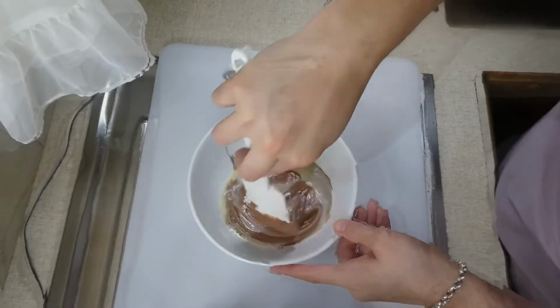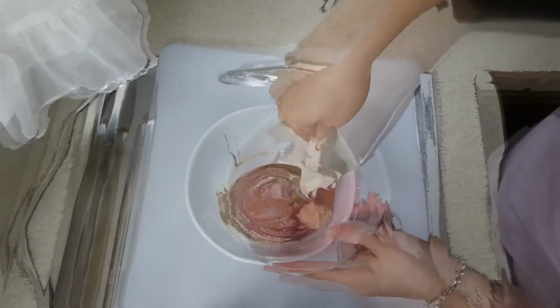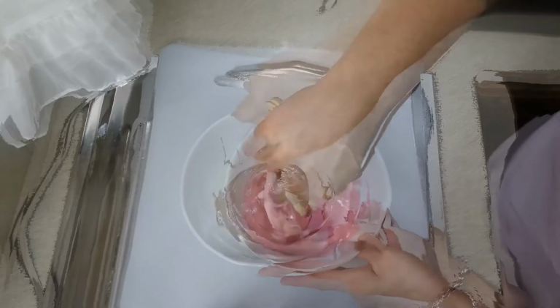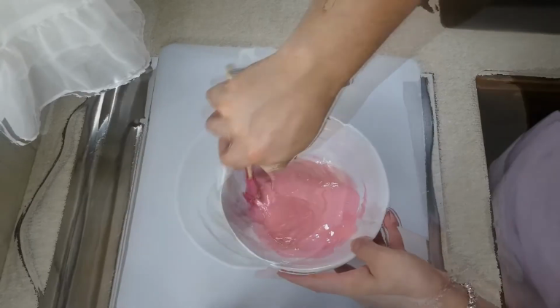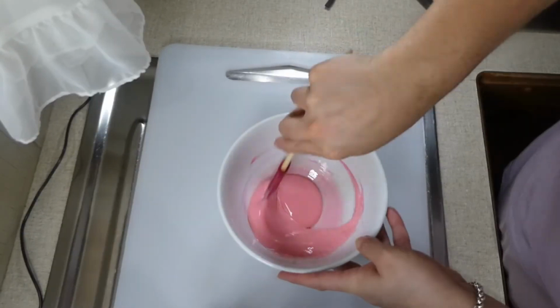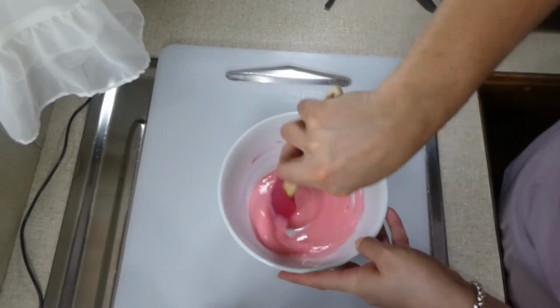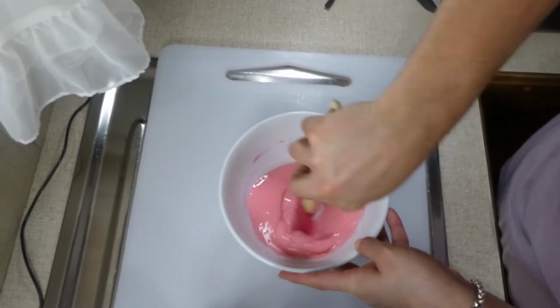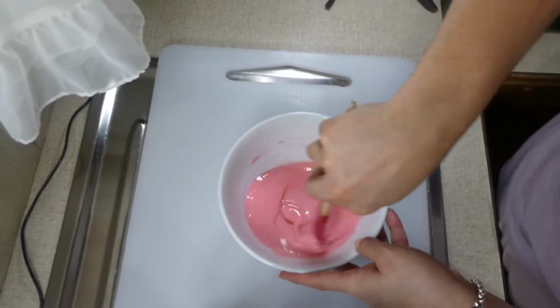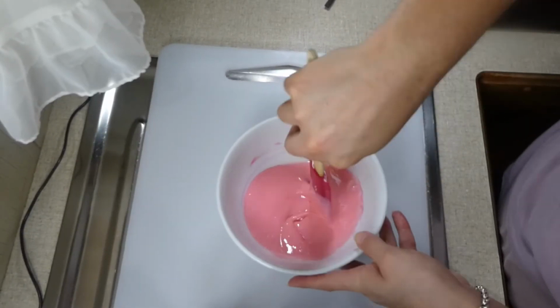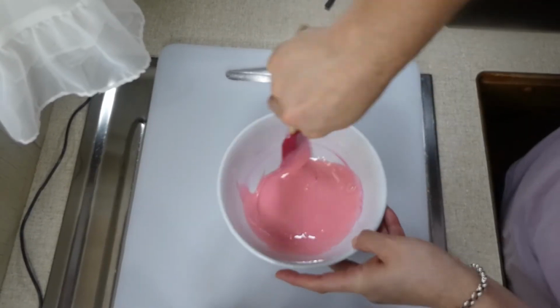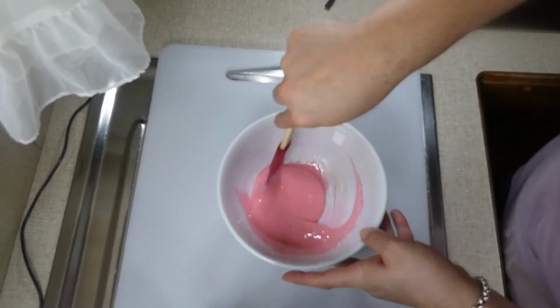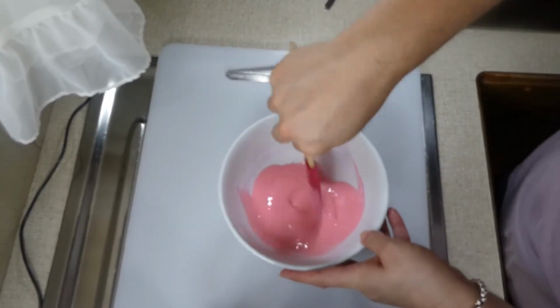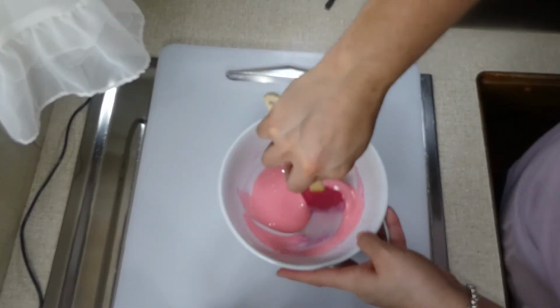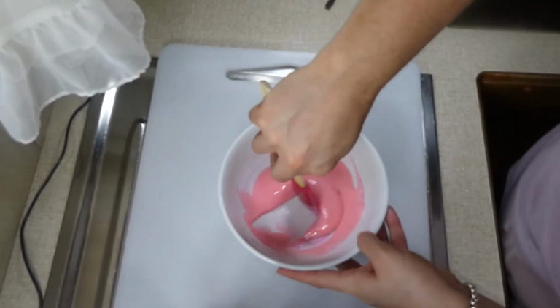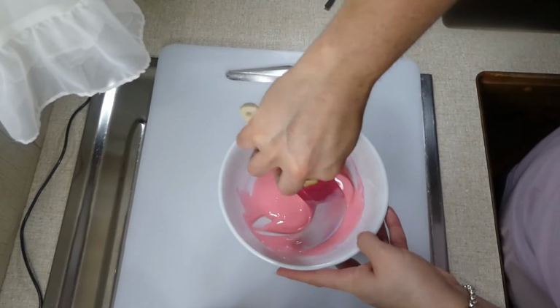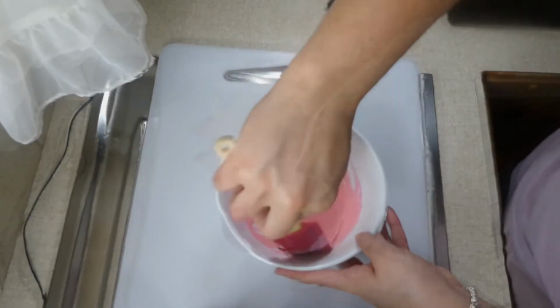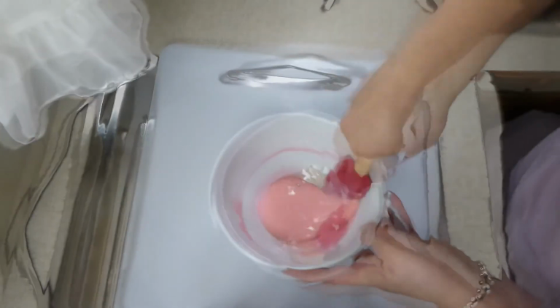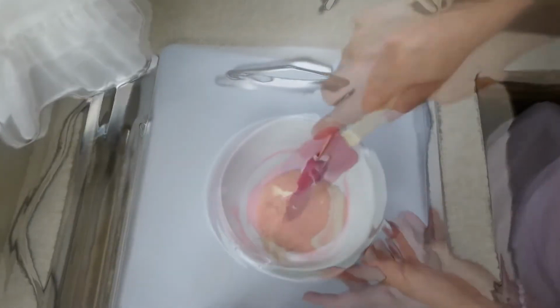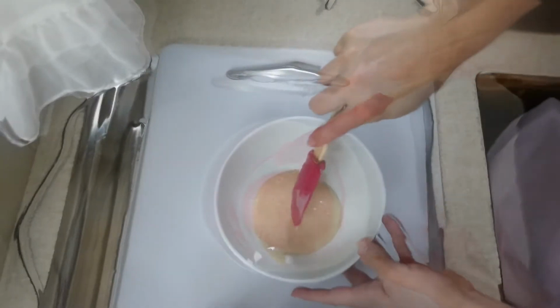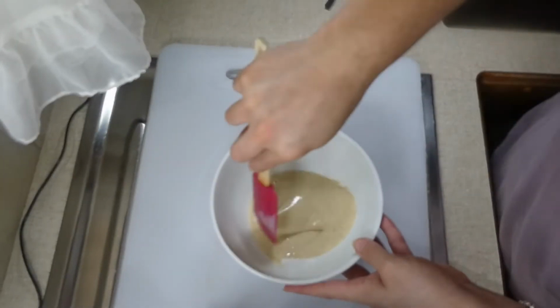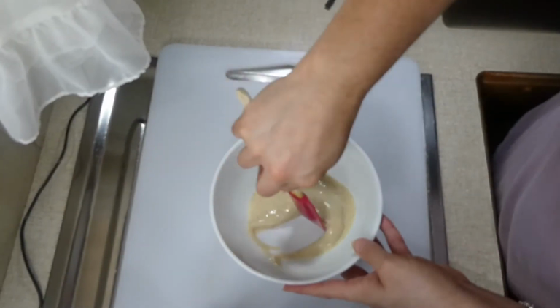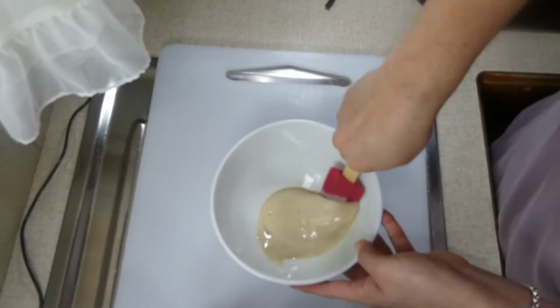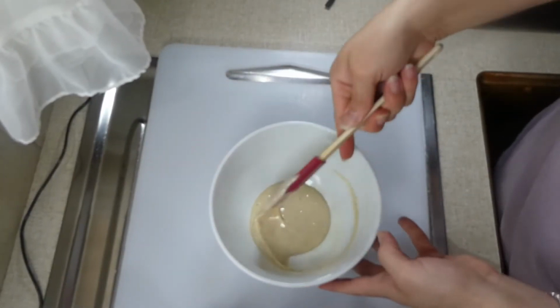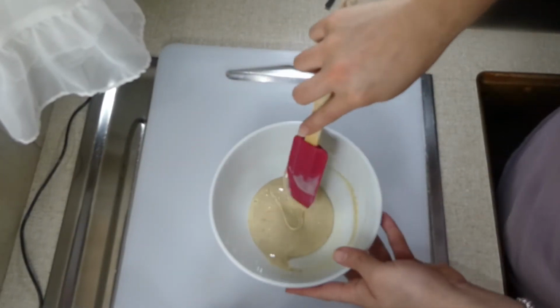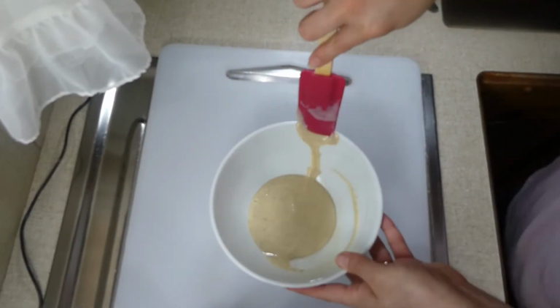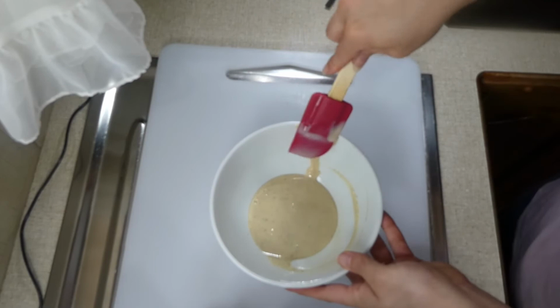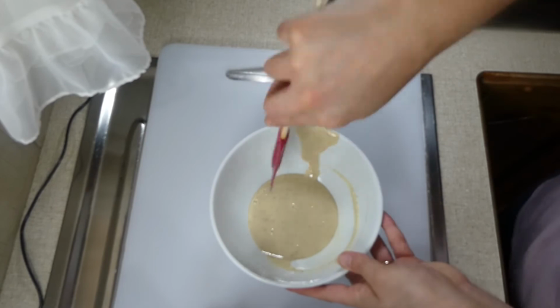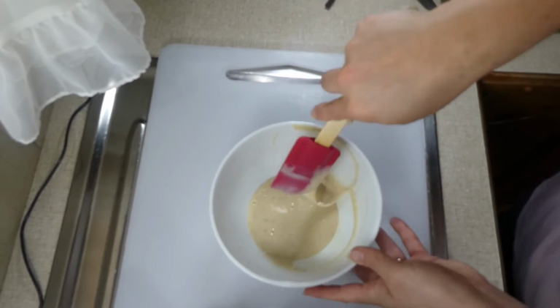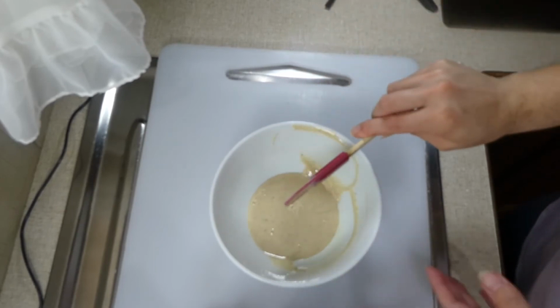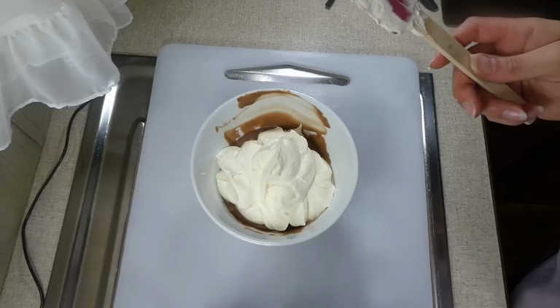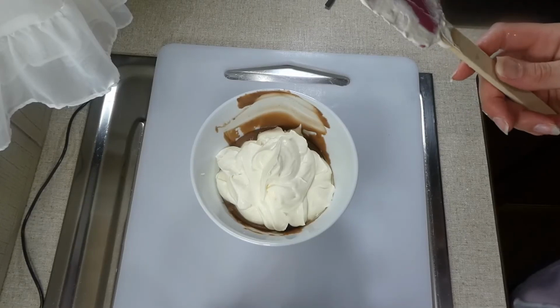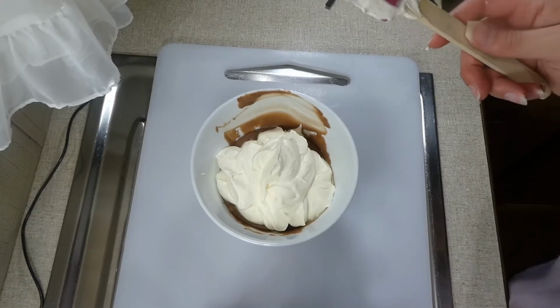Once we've added our flavorings, we're just going to mix them into the sweetened condensed milk, and once they're all nice and well combined we're going to move on to the last step, which is folding in our whipped cream.